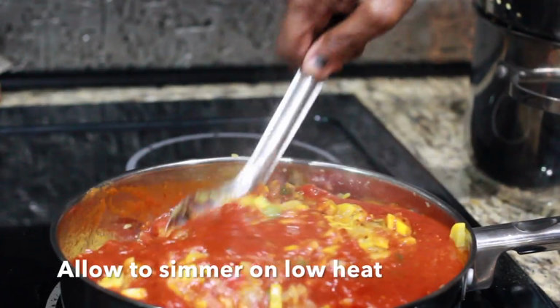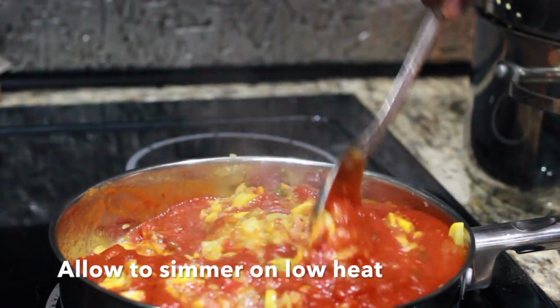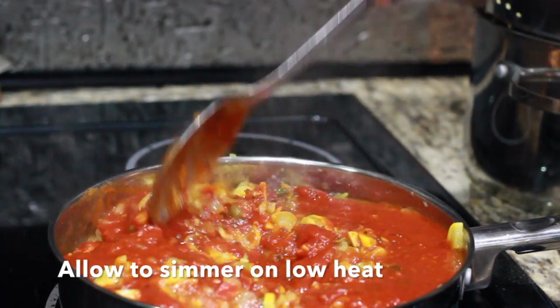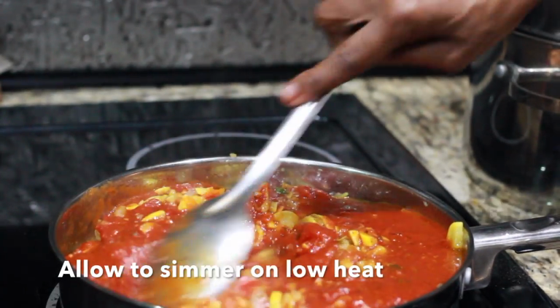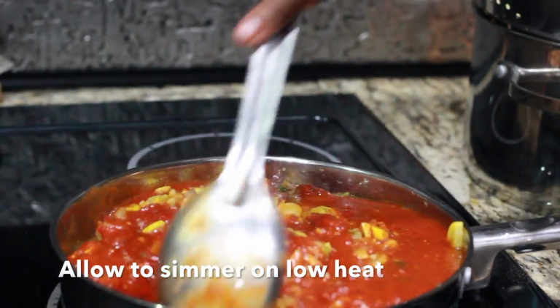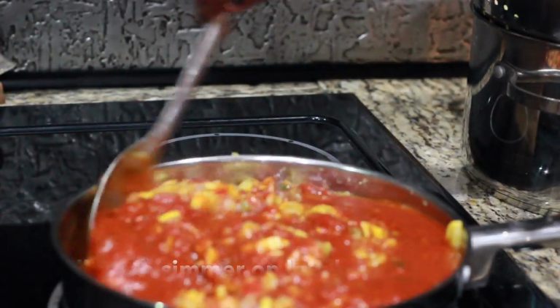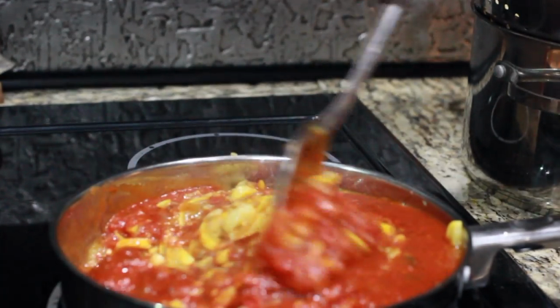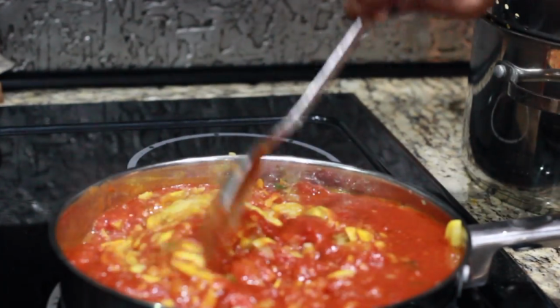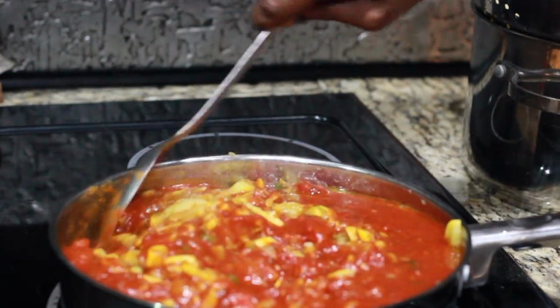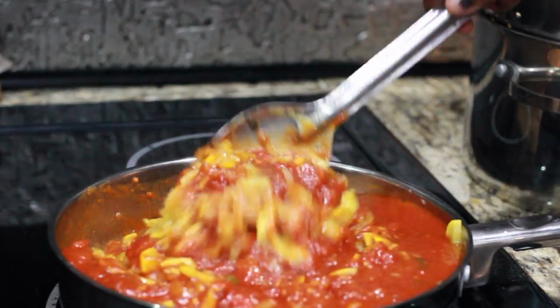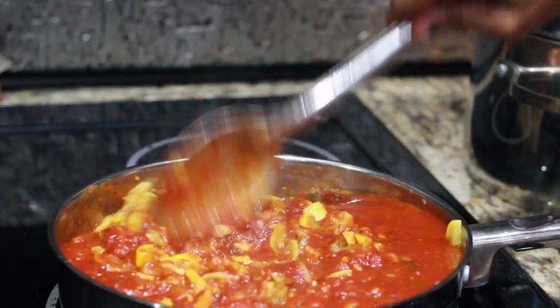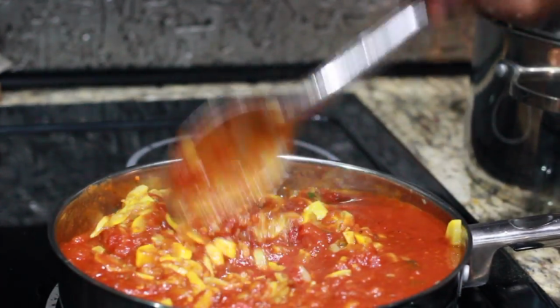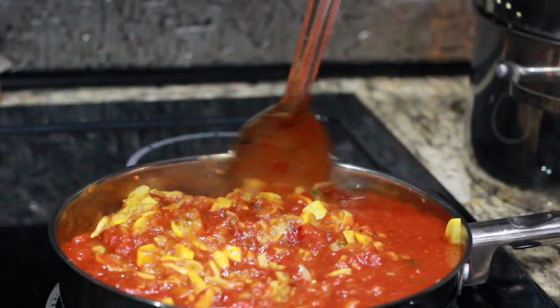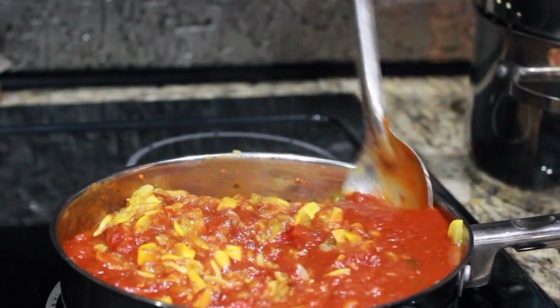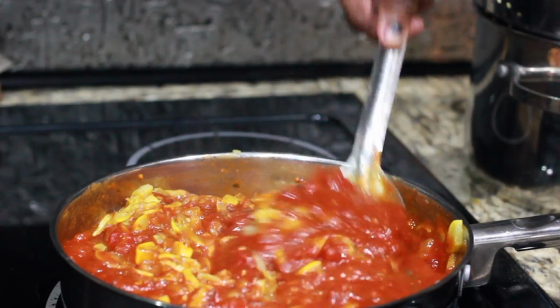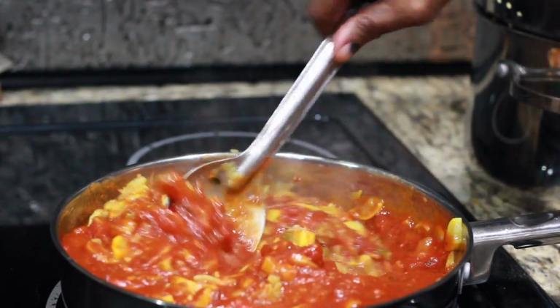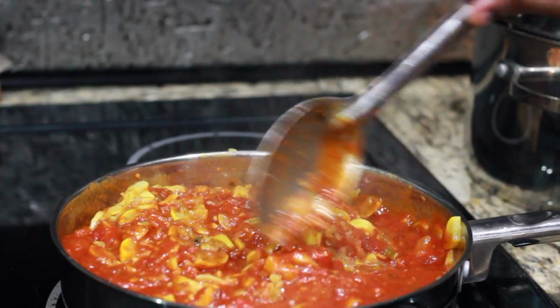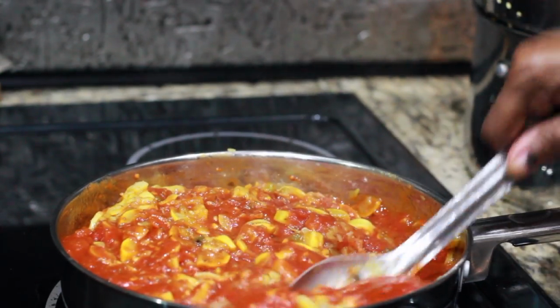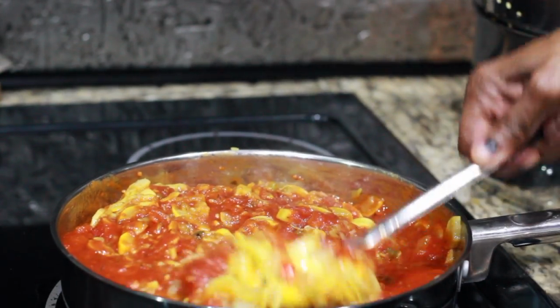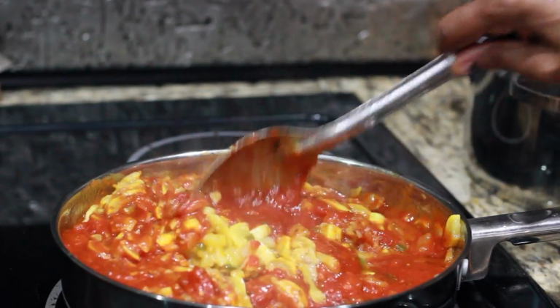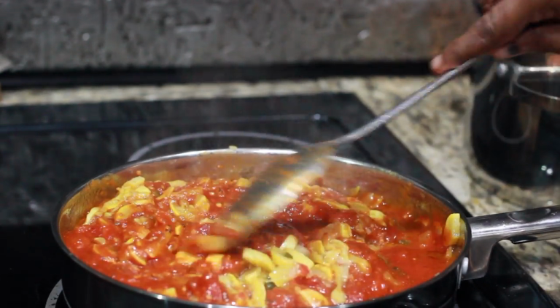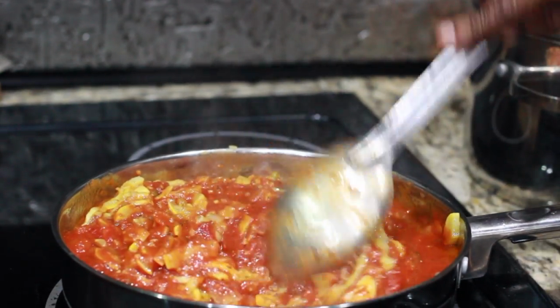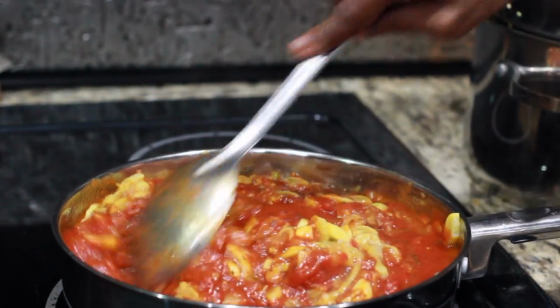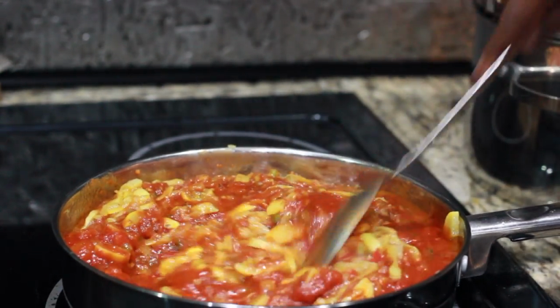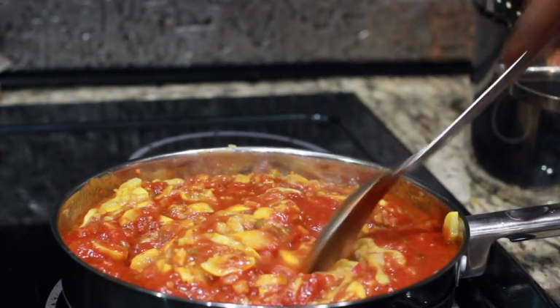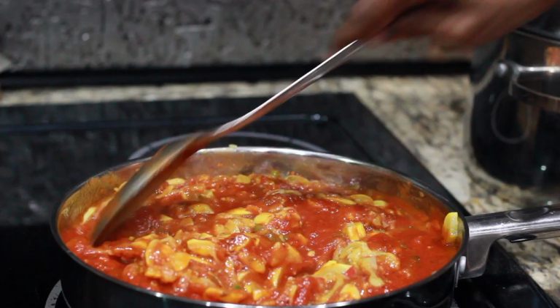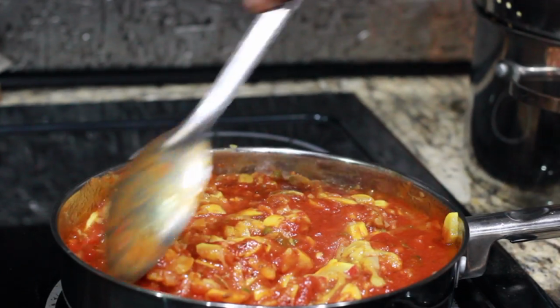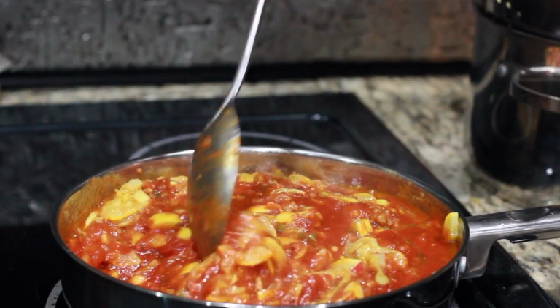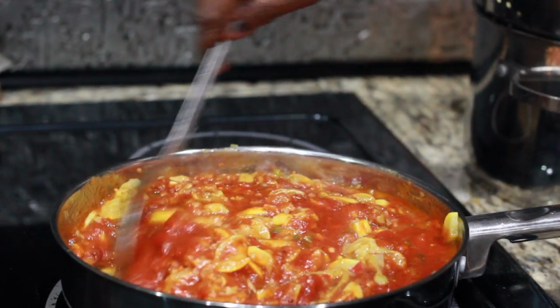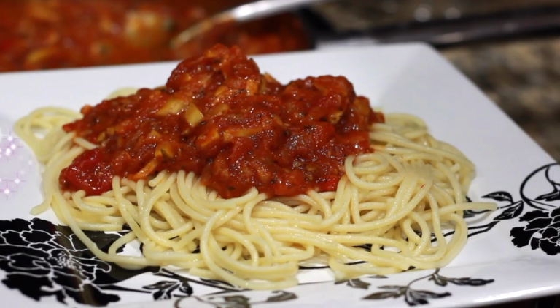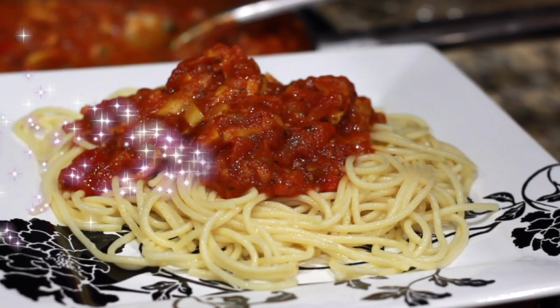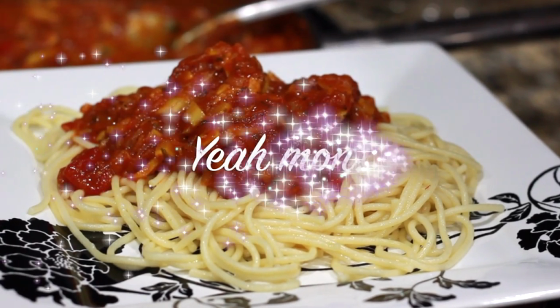Look how pretty this is — can you imagine this with your spaghetti? Wow, this is going to be fantastic! Look at this, so this is how it looks.